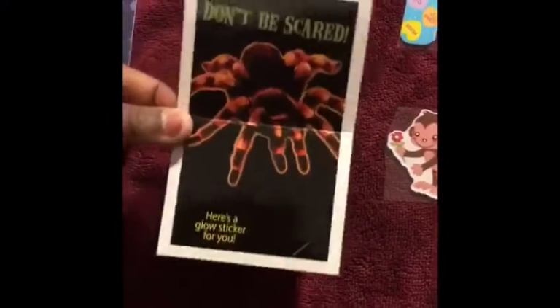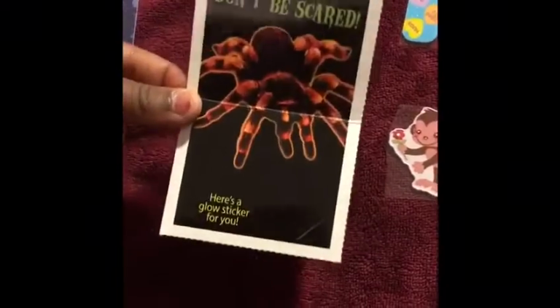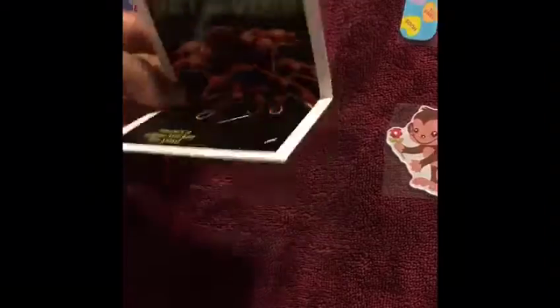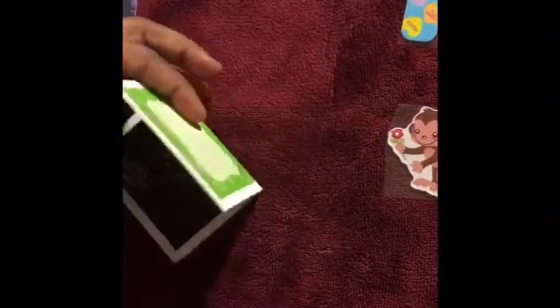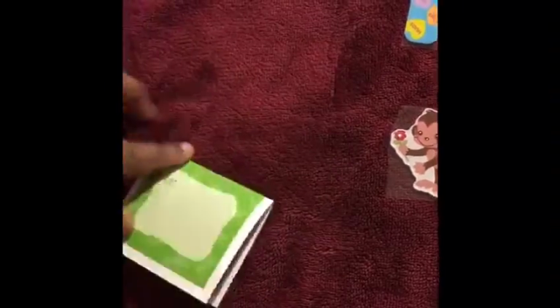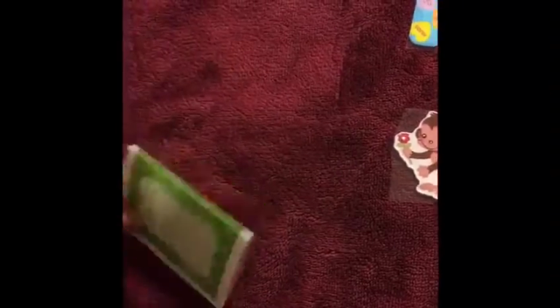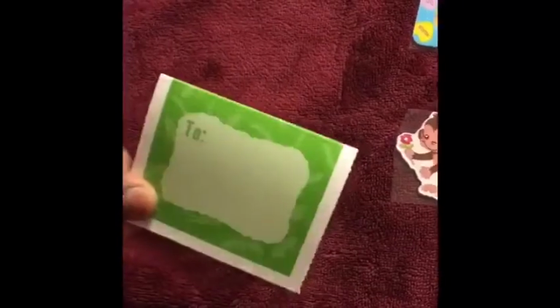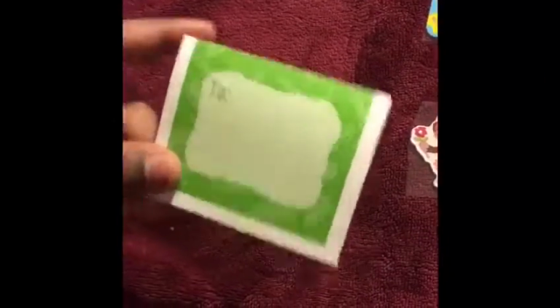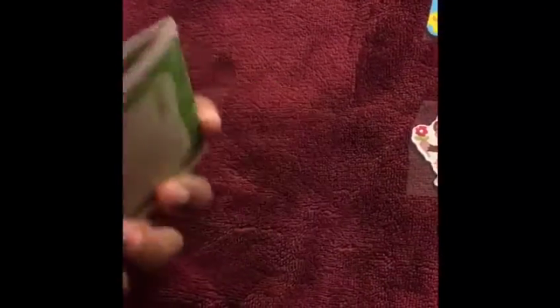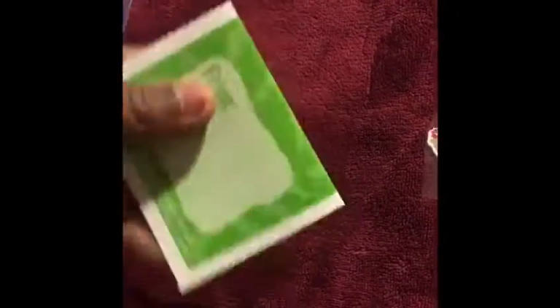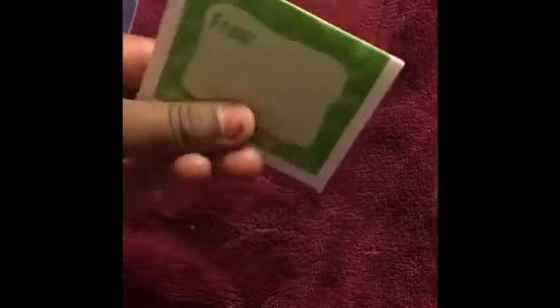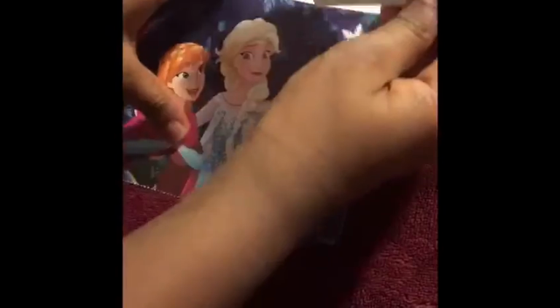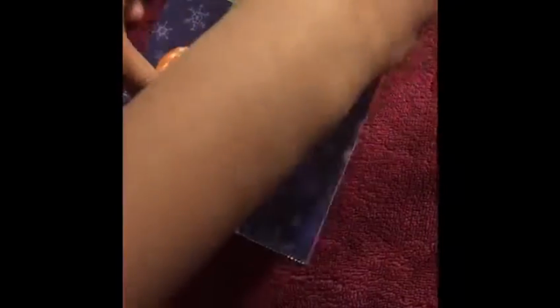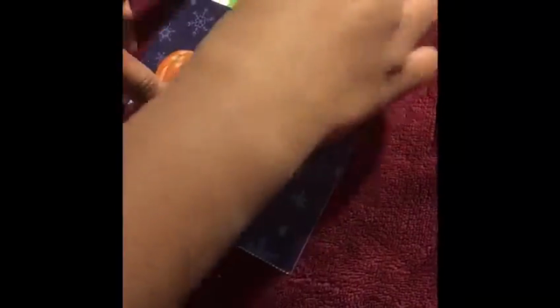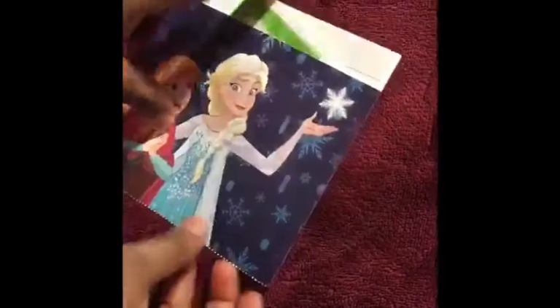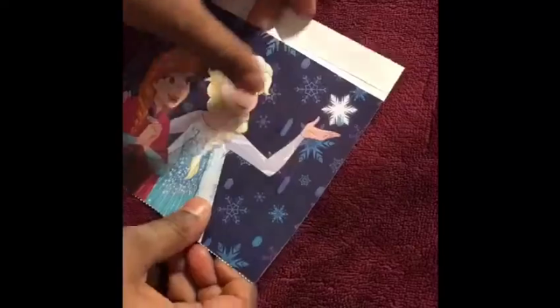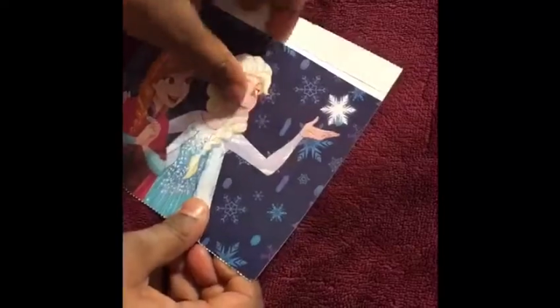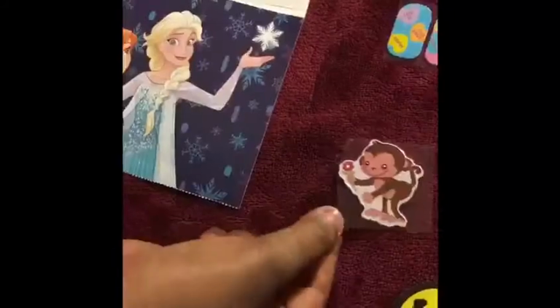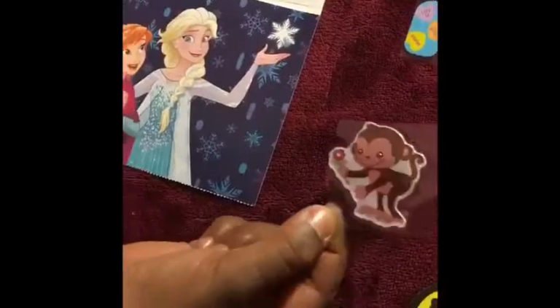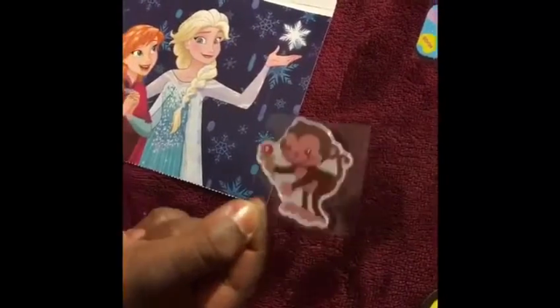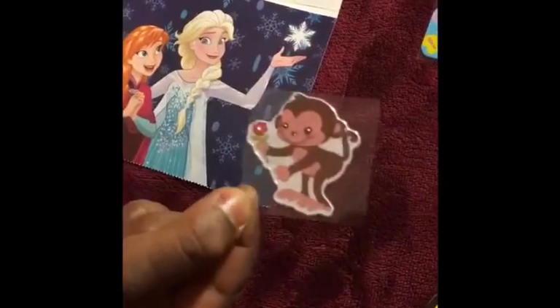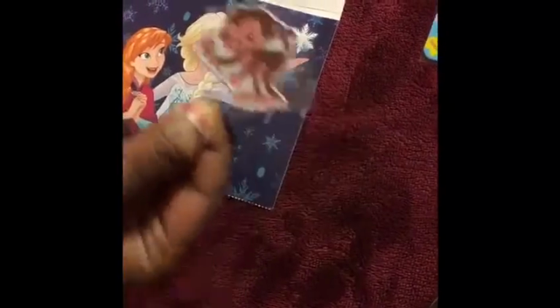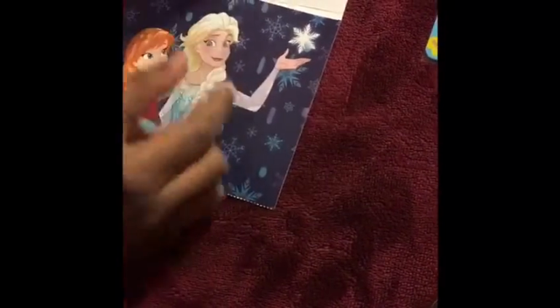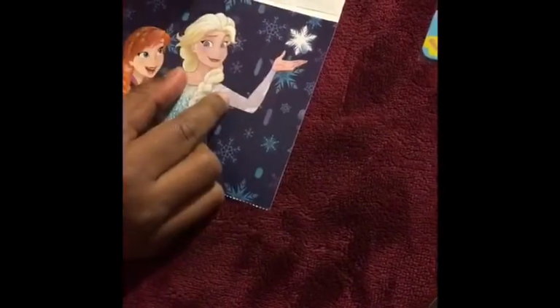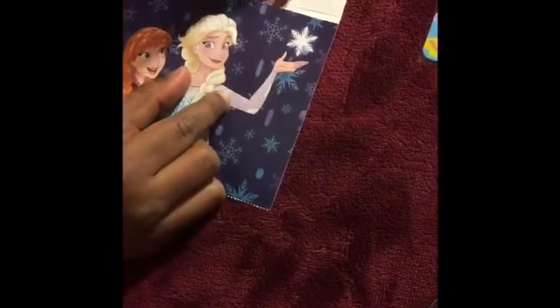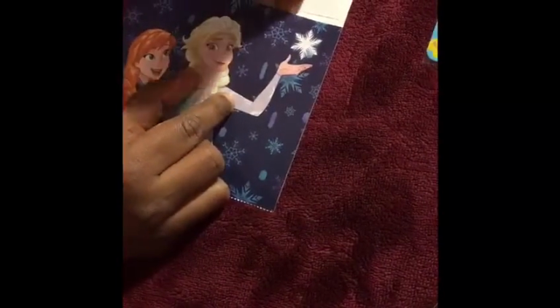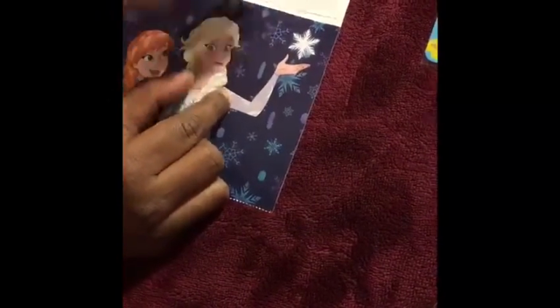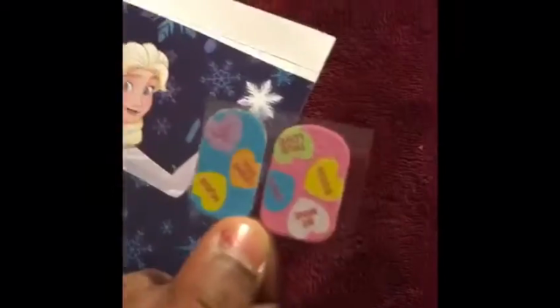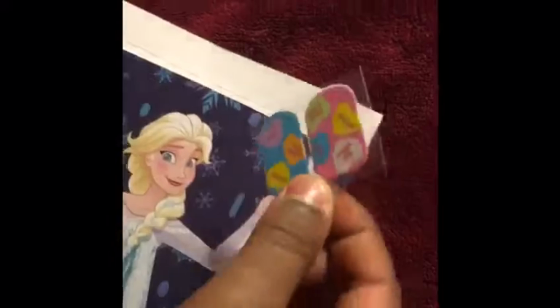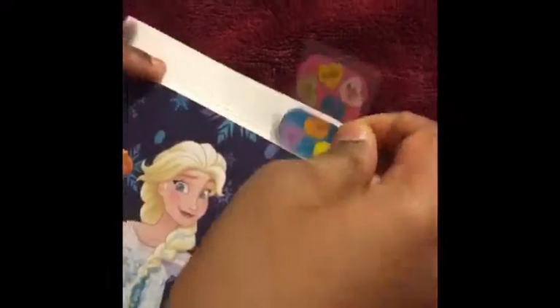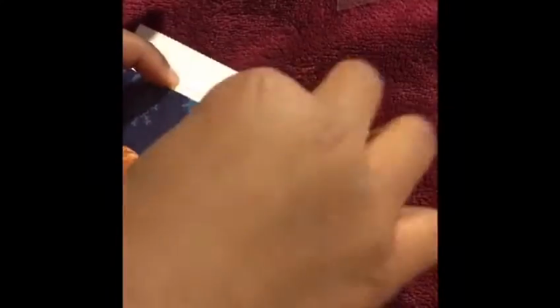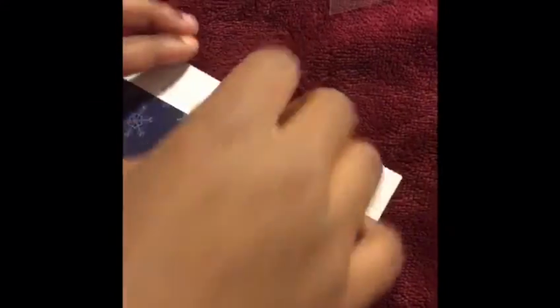Fold, fold, fold — glow sticker. I'm going to put this glow sticker. Monkey sticker. And nail sticker.